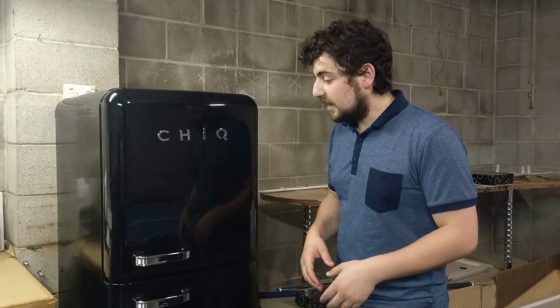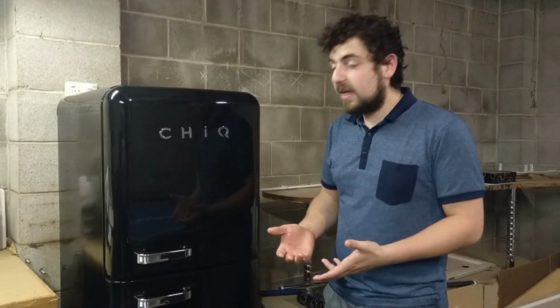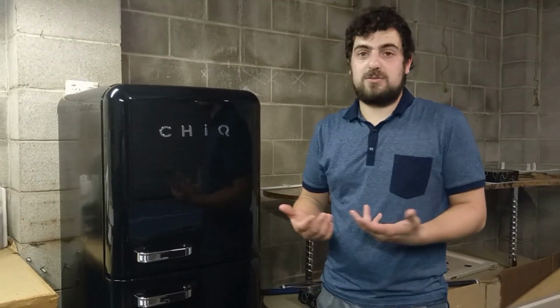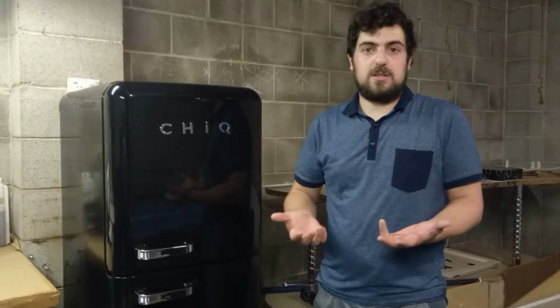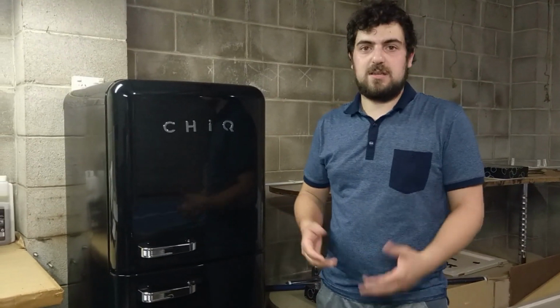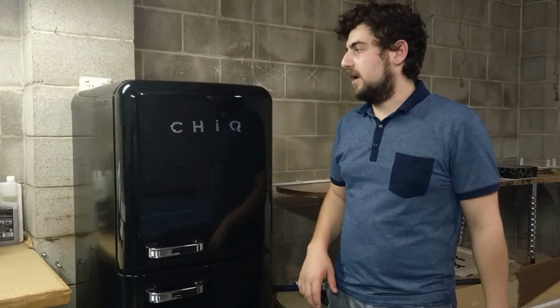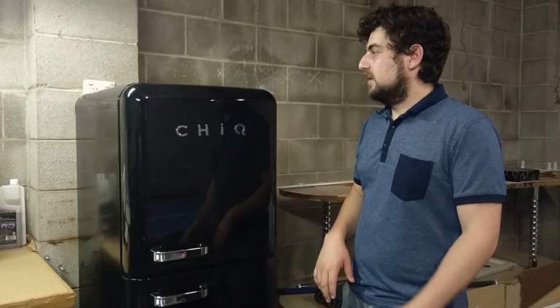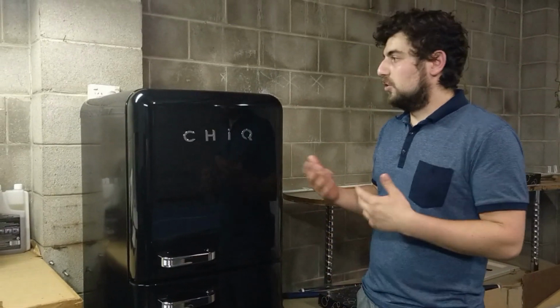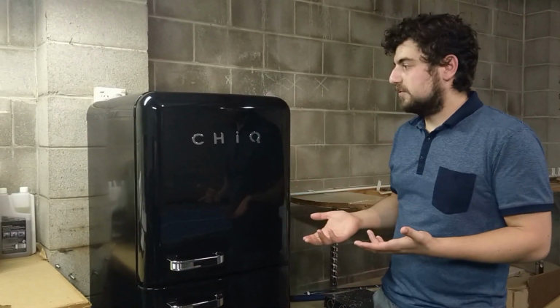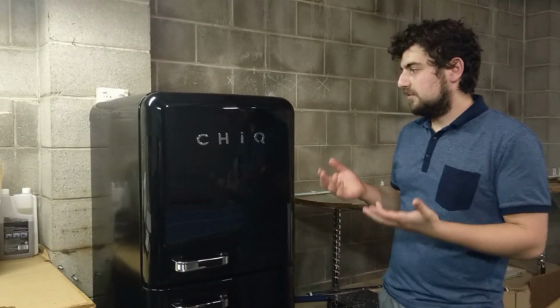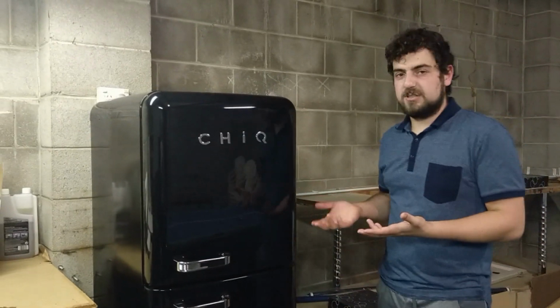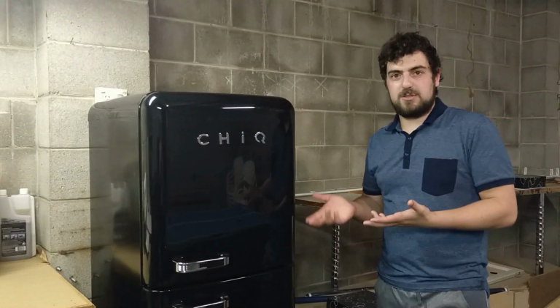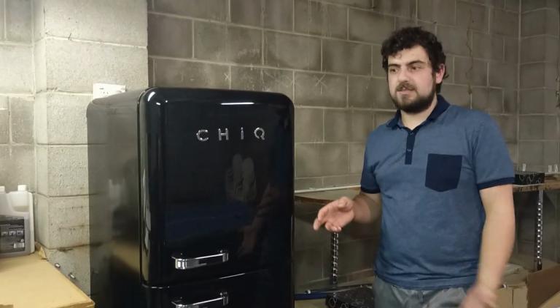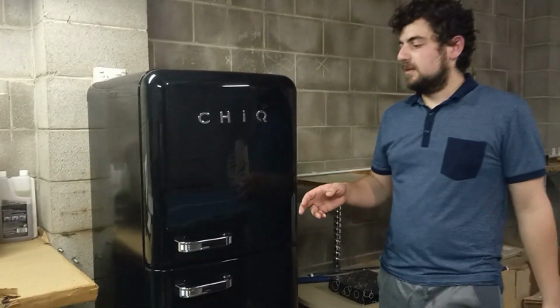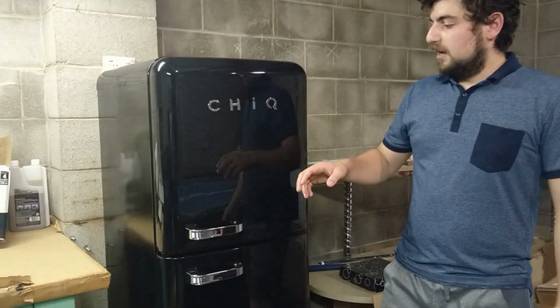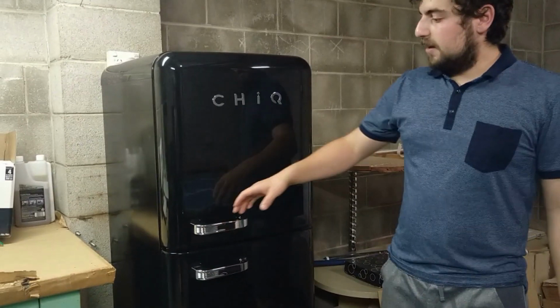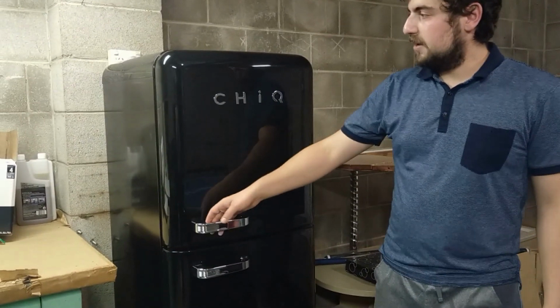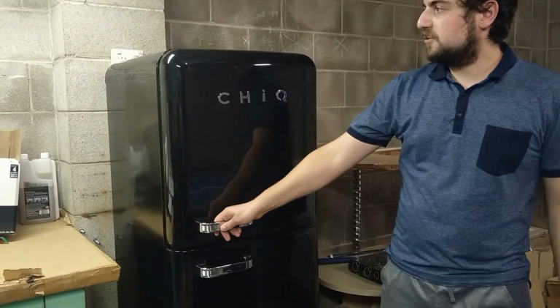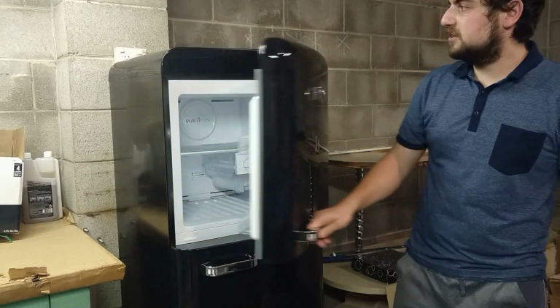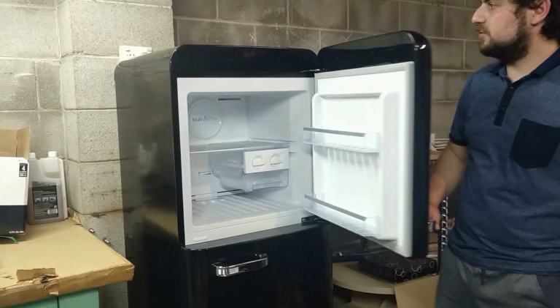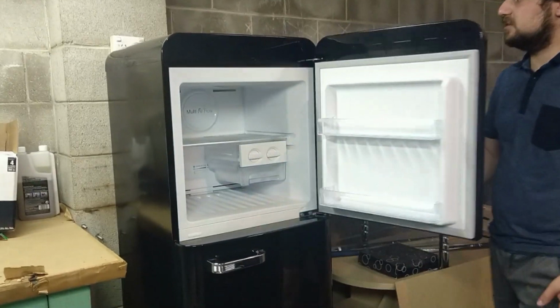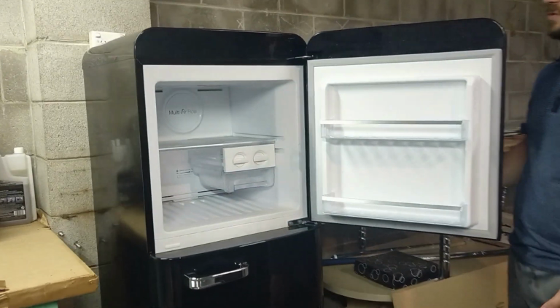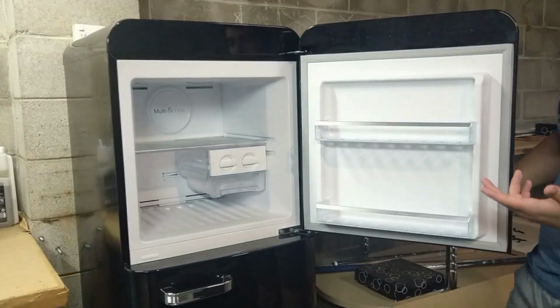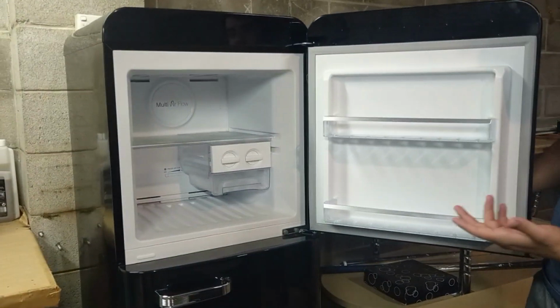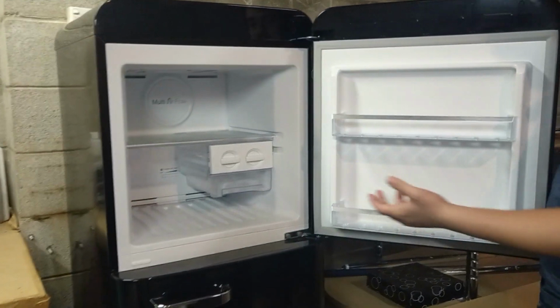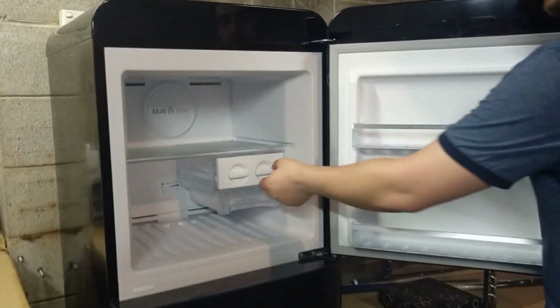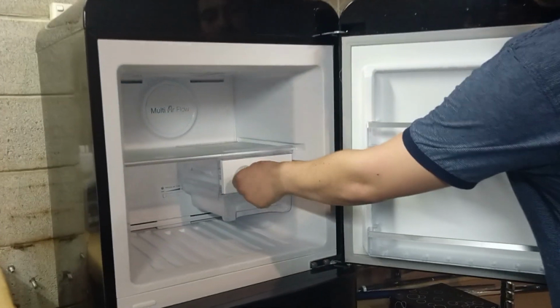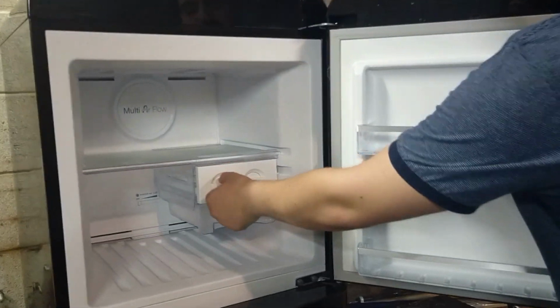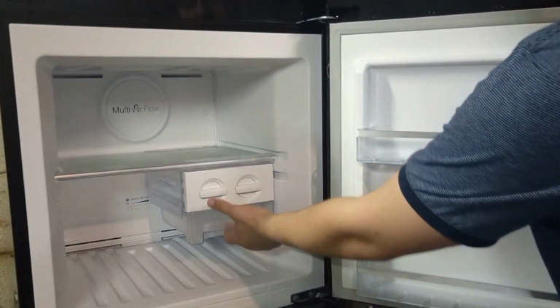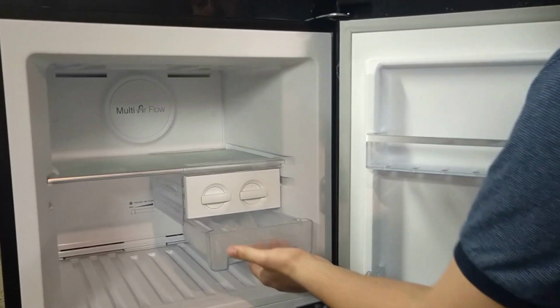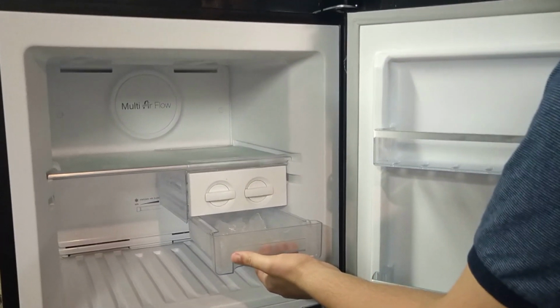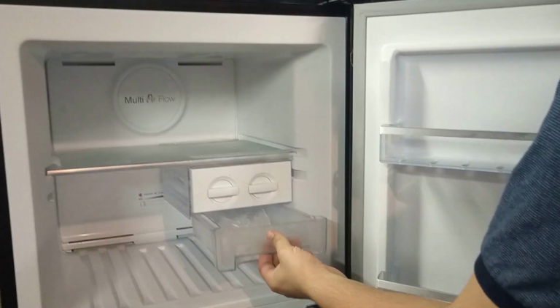Other than that, it was a really easy setup and the look of the fridge is absolutely amazing. The best feature is obviously it stores an ice tray so we can flip the ice out and we've got plenty of ice there.